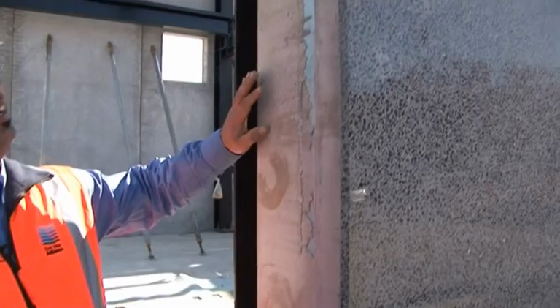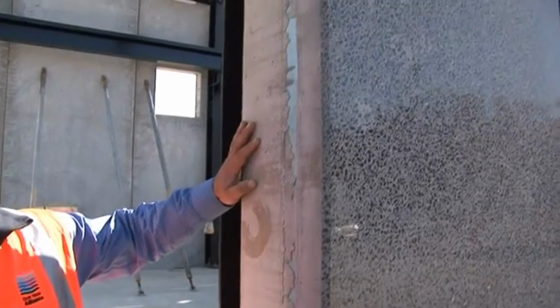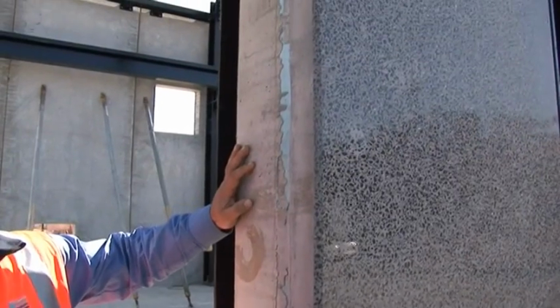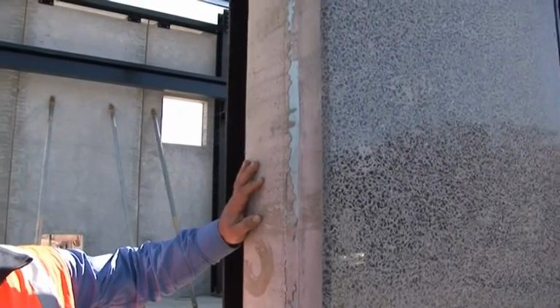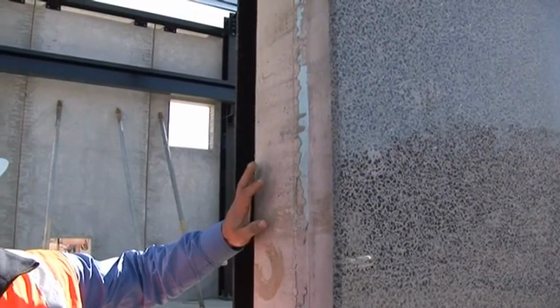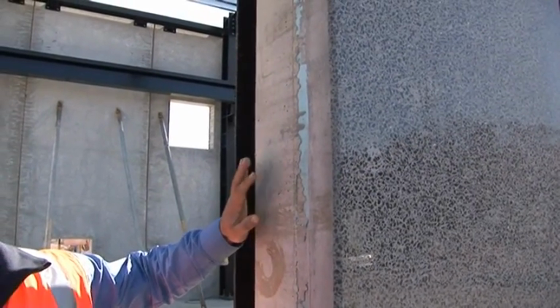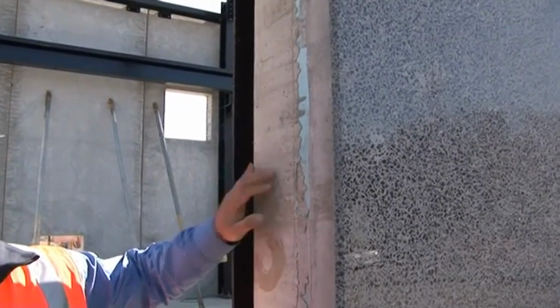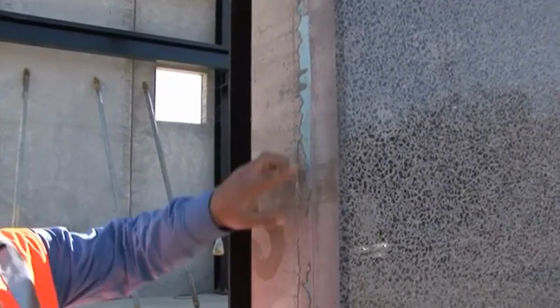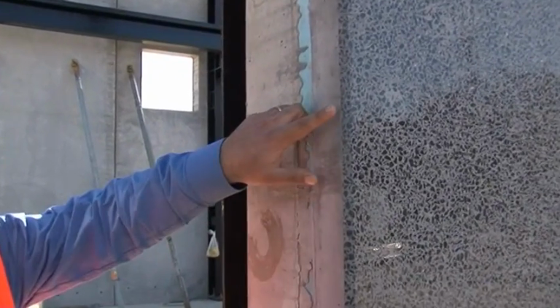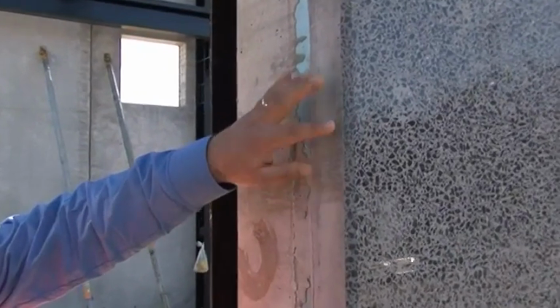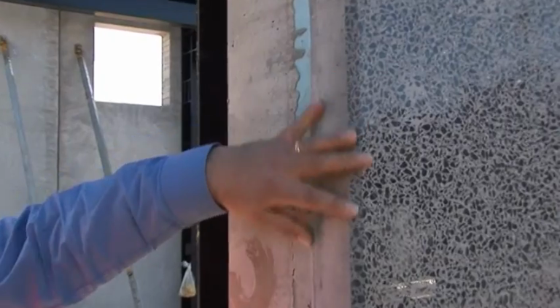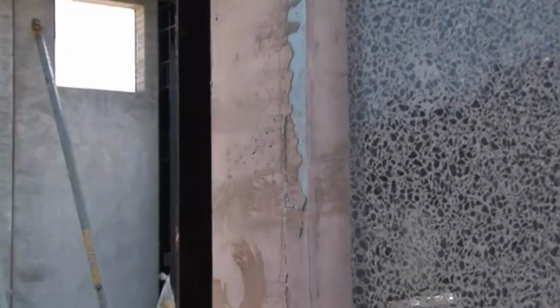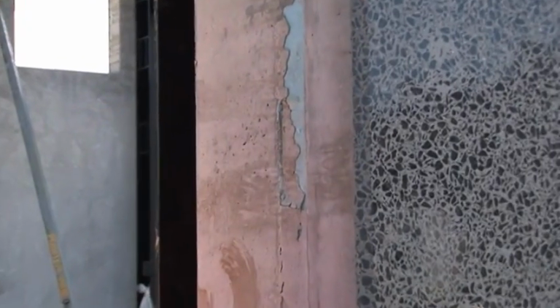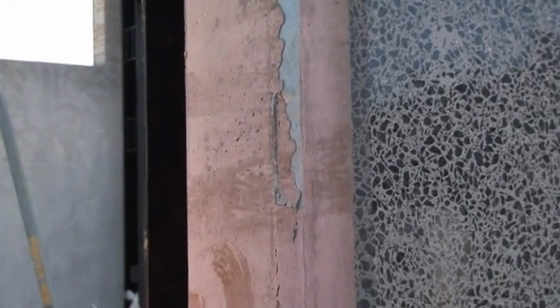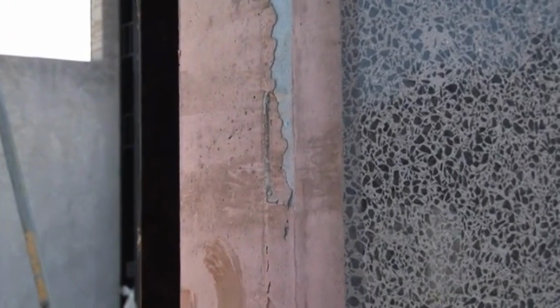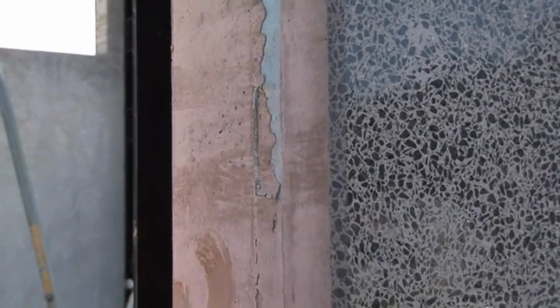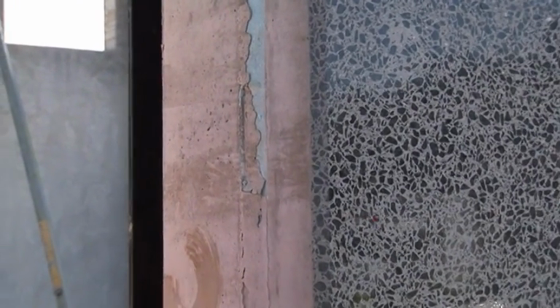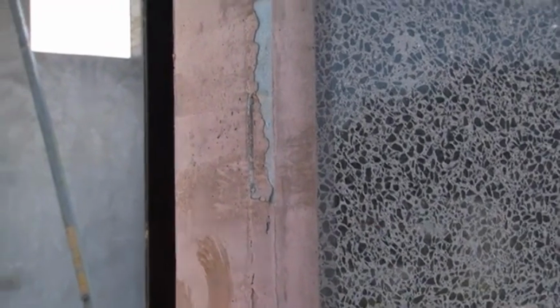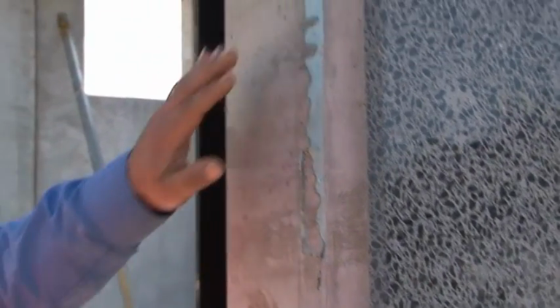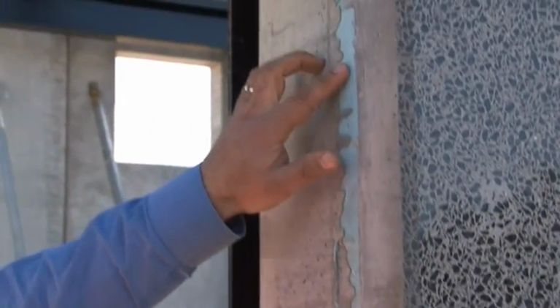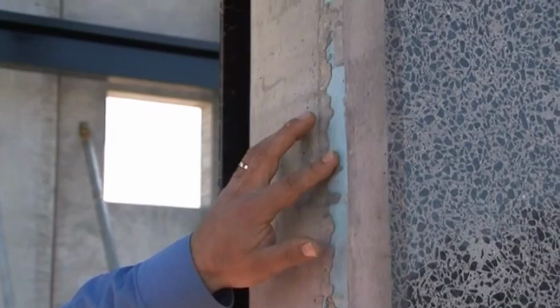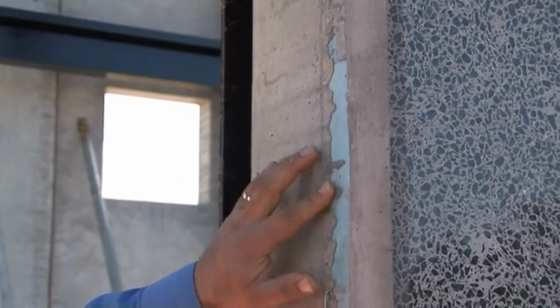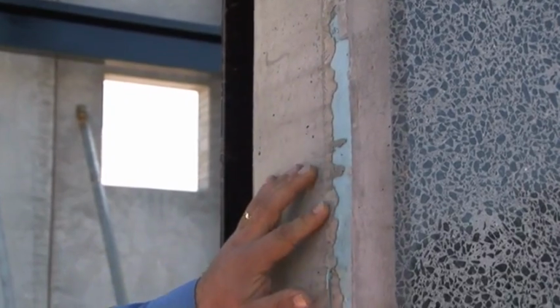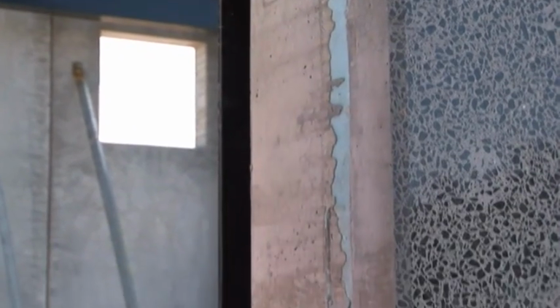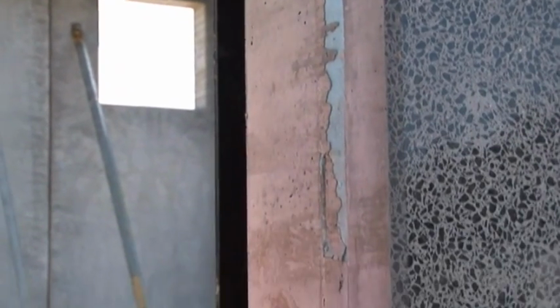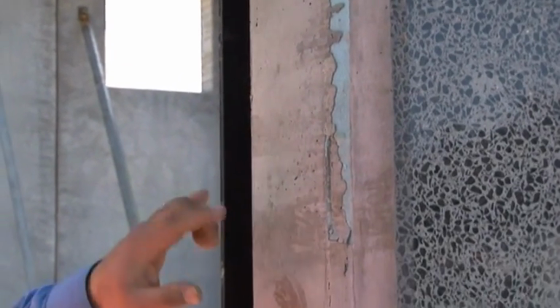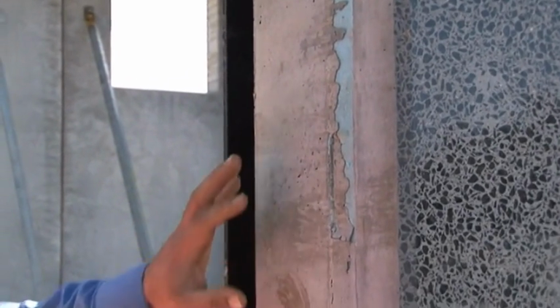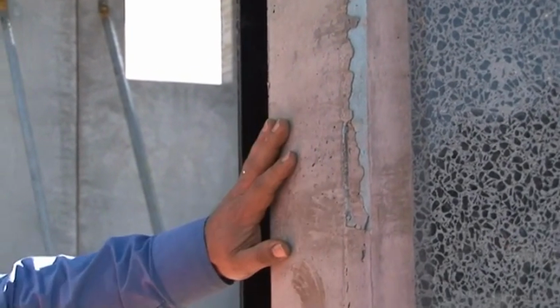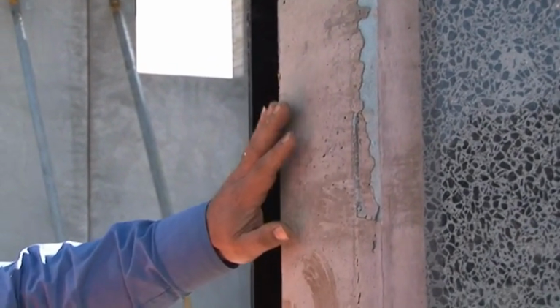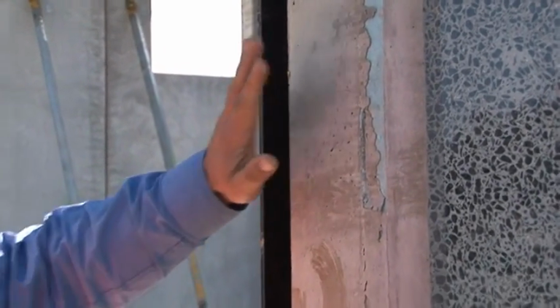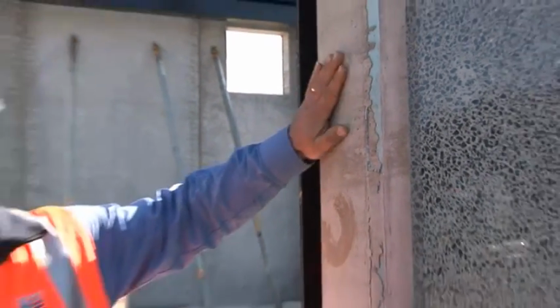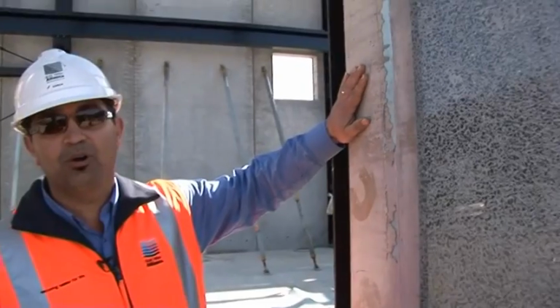You can clearly see the three layers of the panel. This is the external layer, which is the architectural layer with its finish. This is the insulation you can see in the middle, and then the structural panel is where the panel is actually loaded.